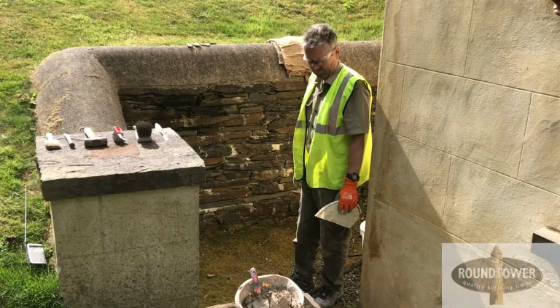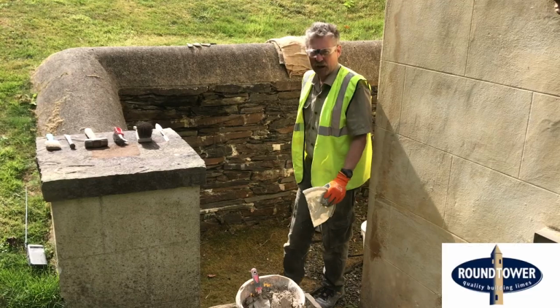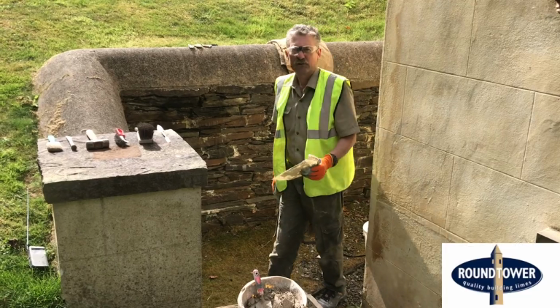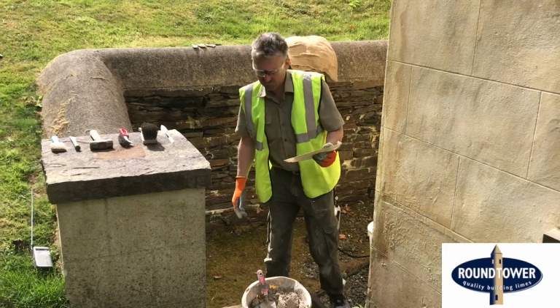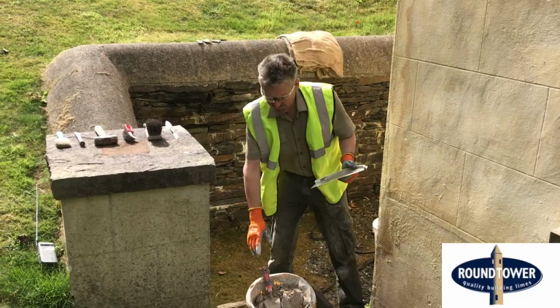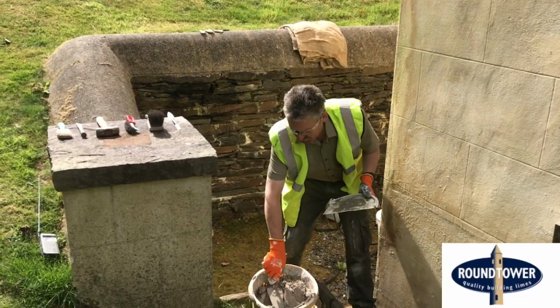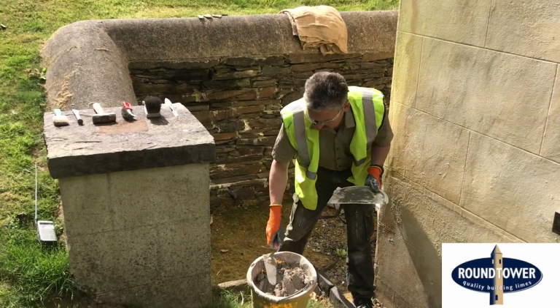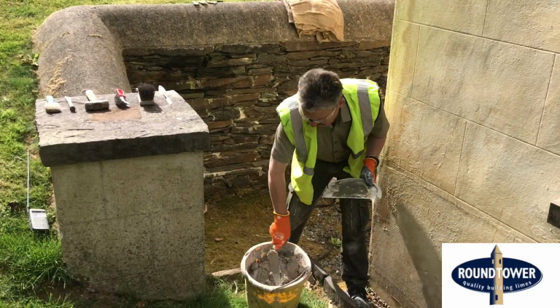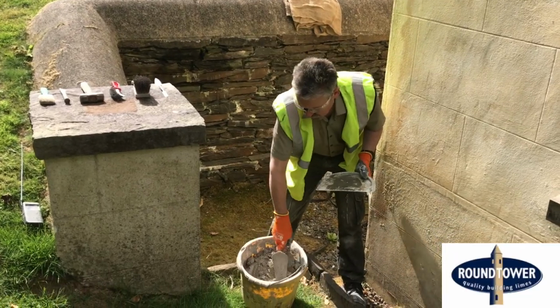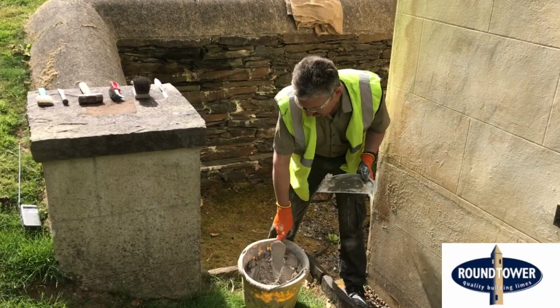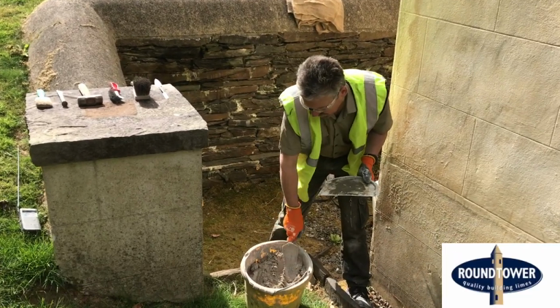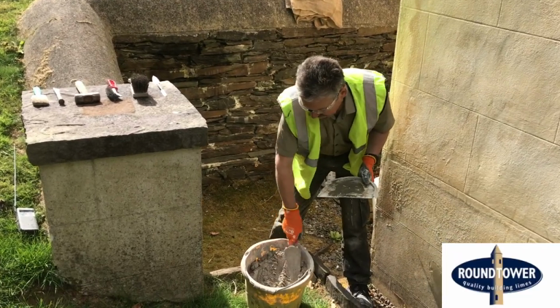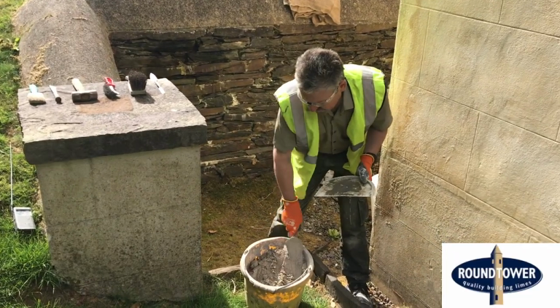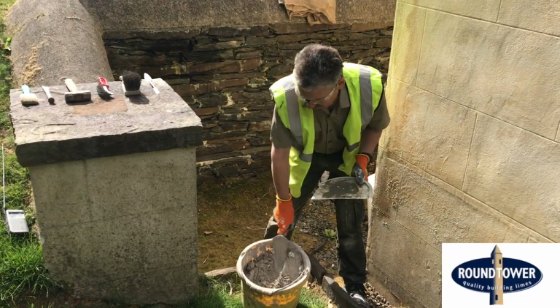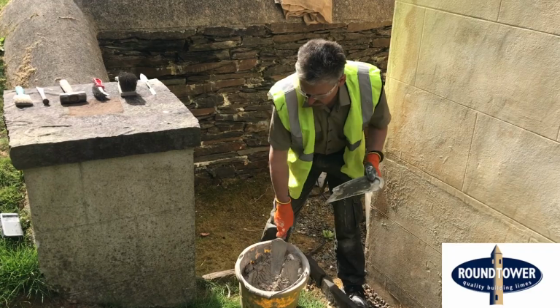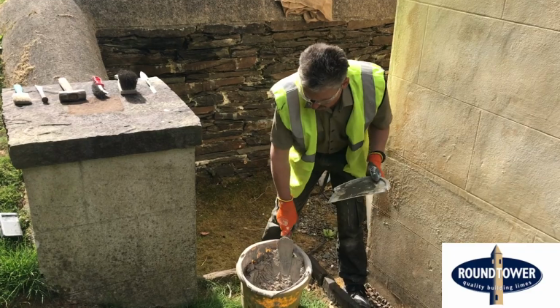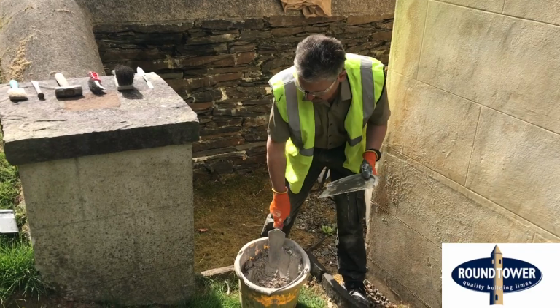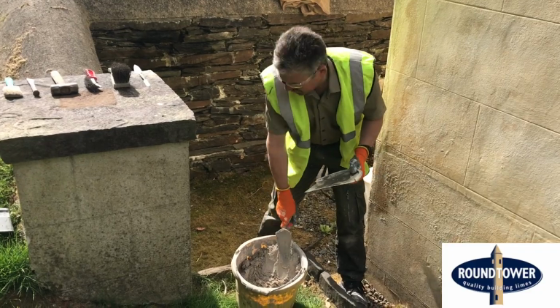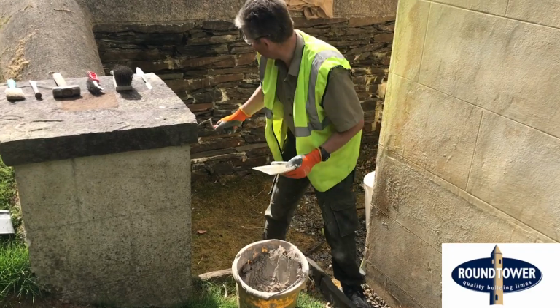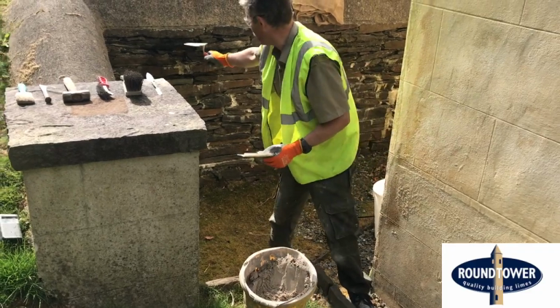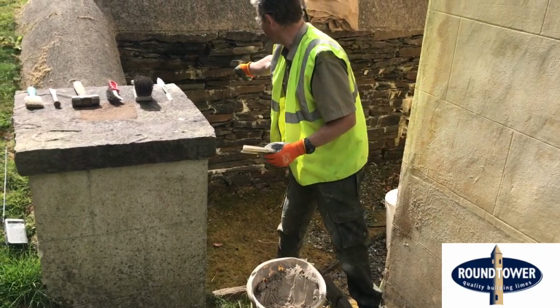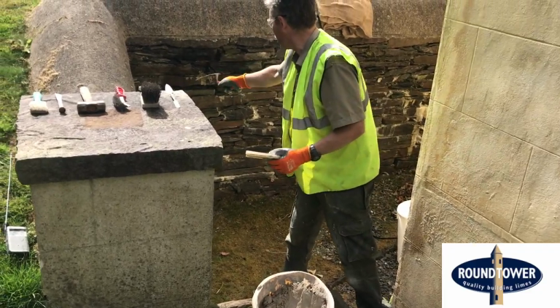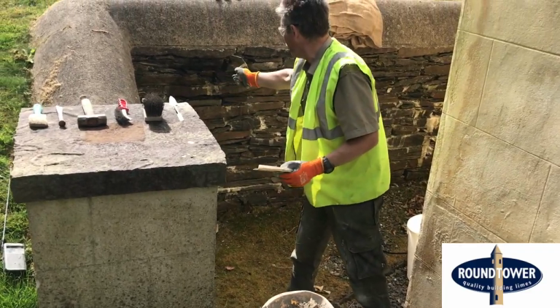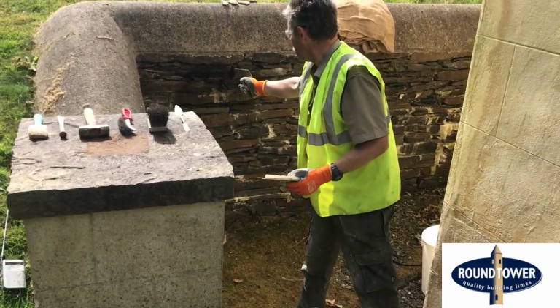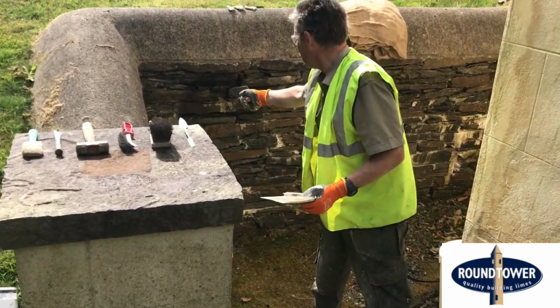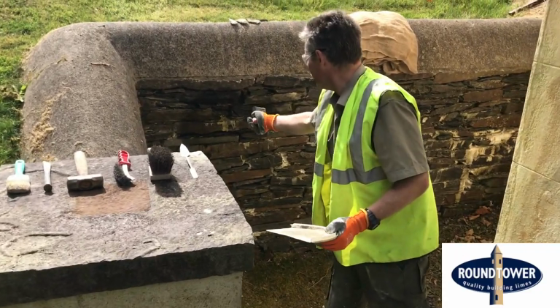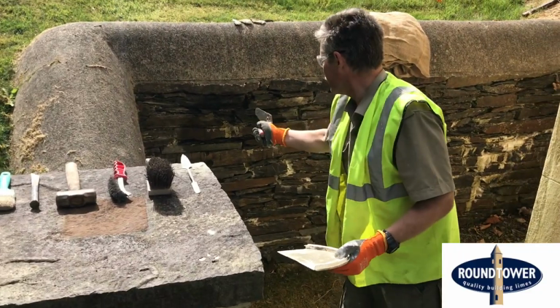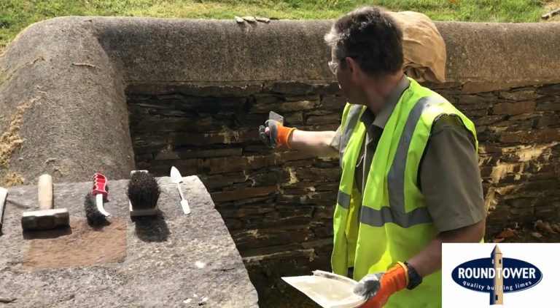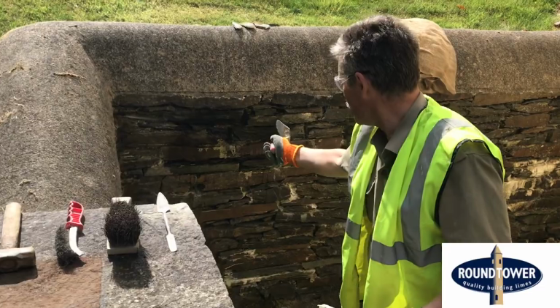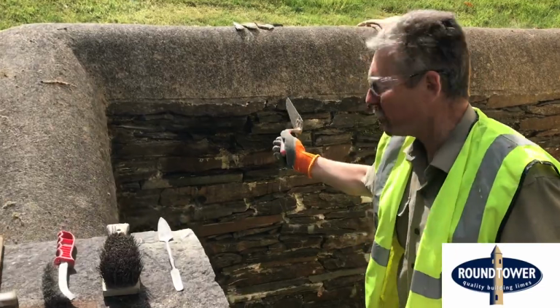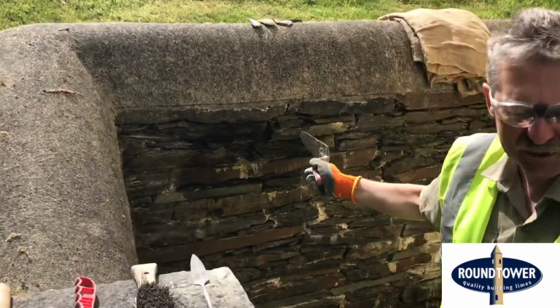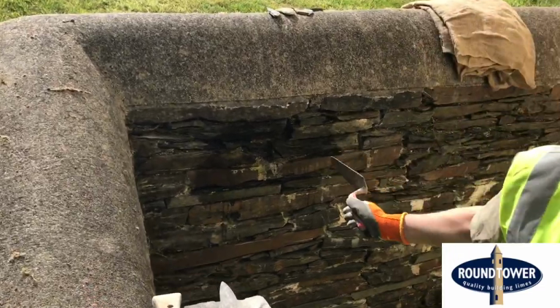Now the background preparation has been completed, so we're going to put some mortar into the joints and point this area up. It's wetted down and still moist, so we're ready to go.